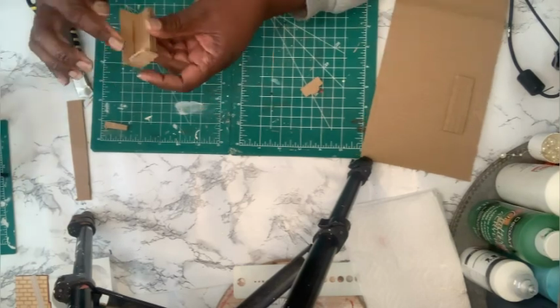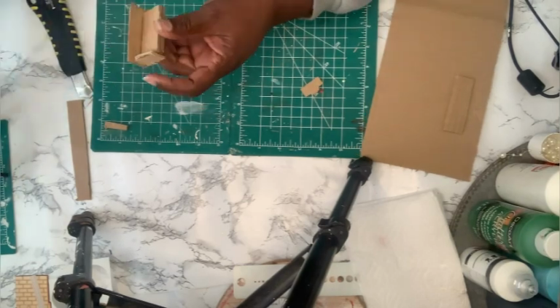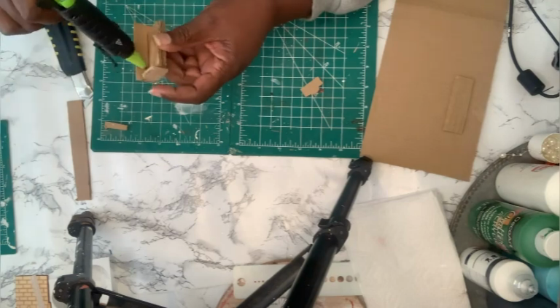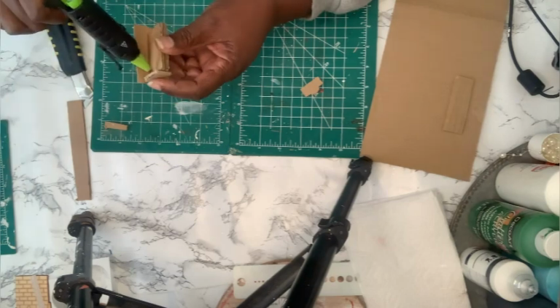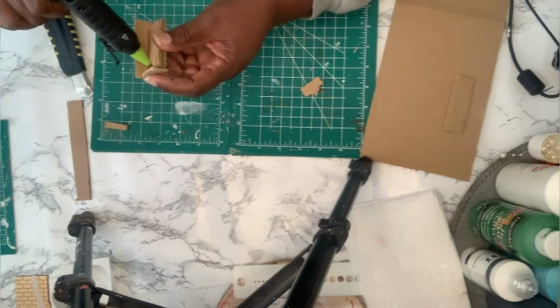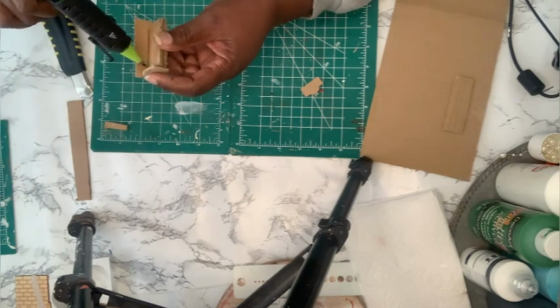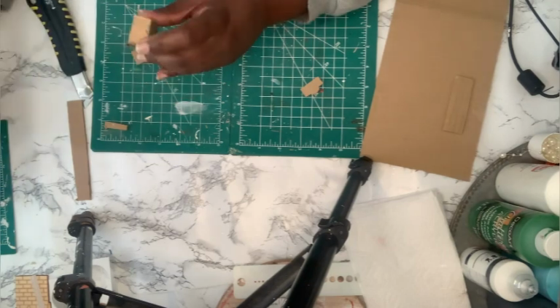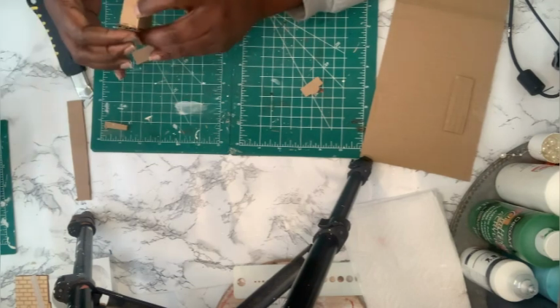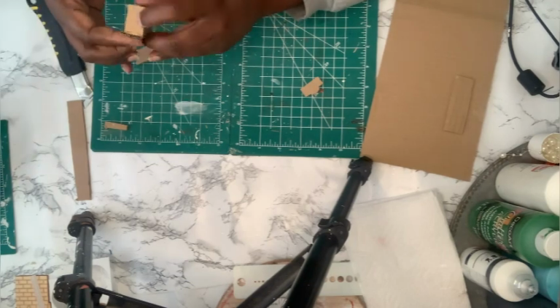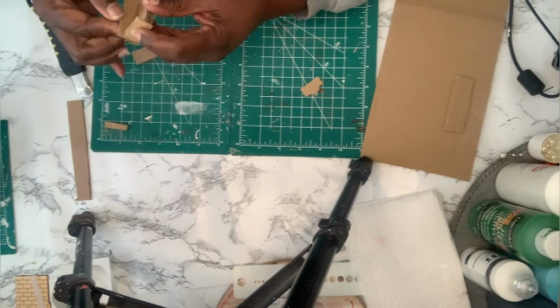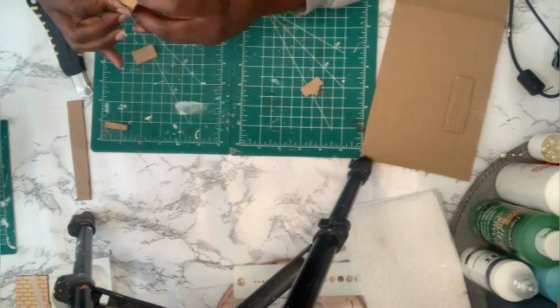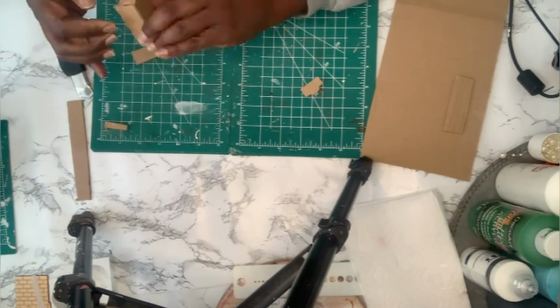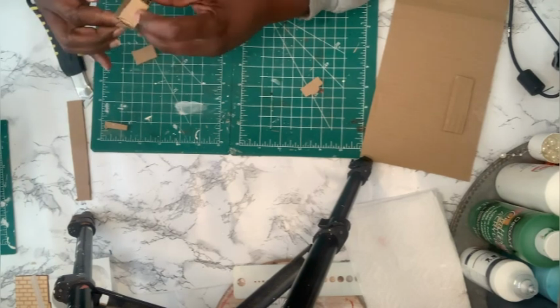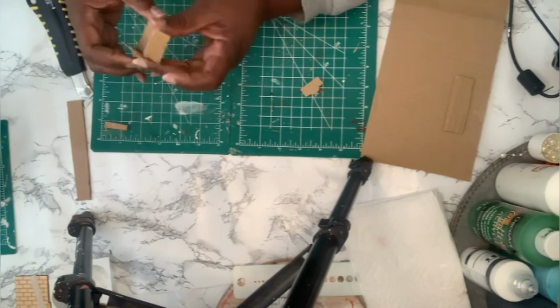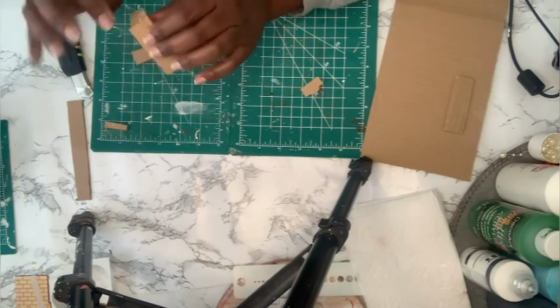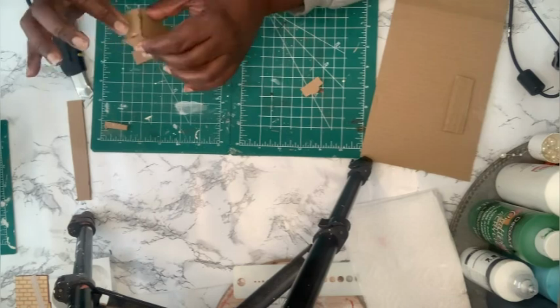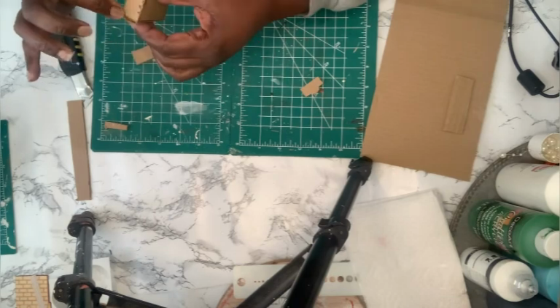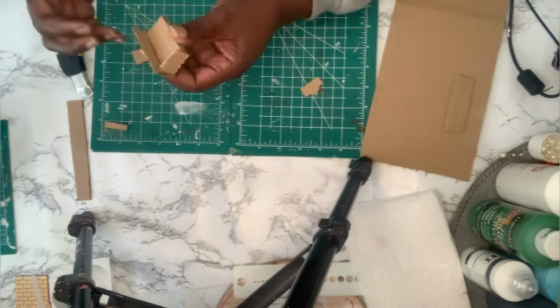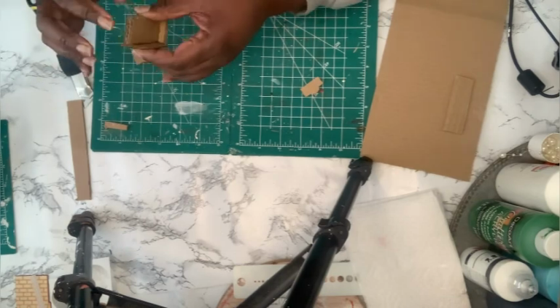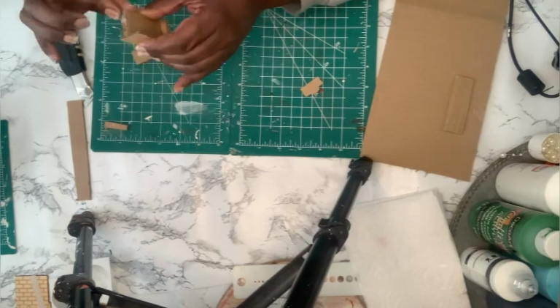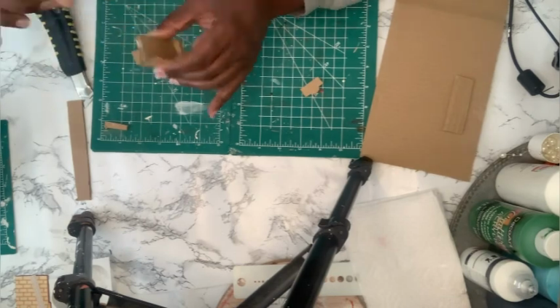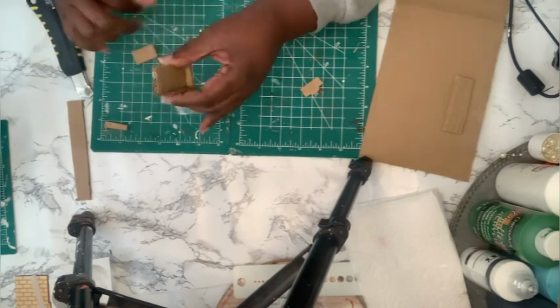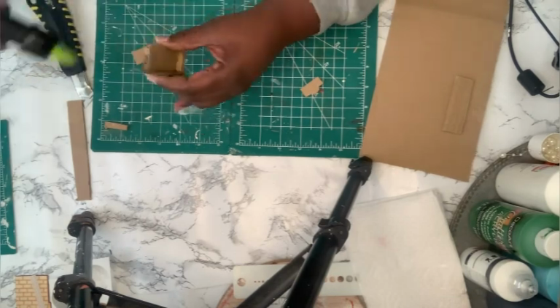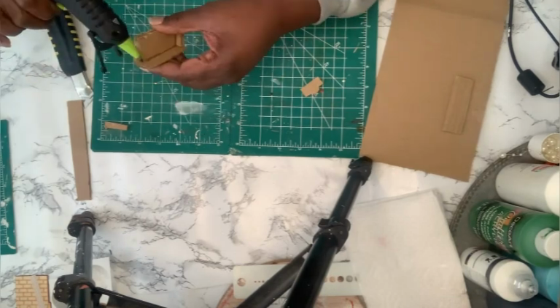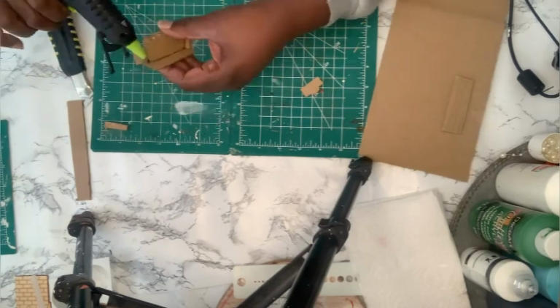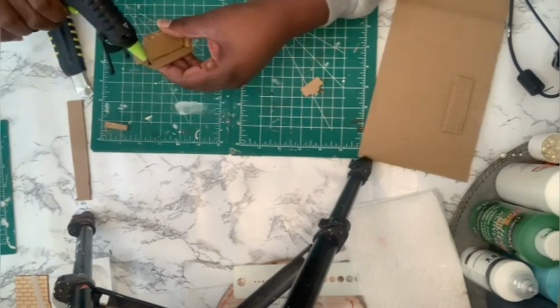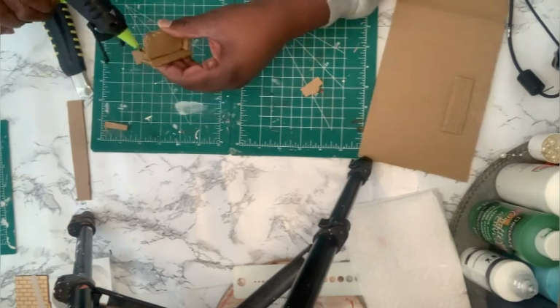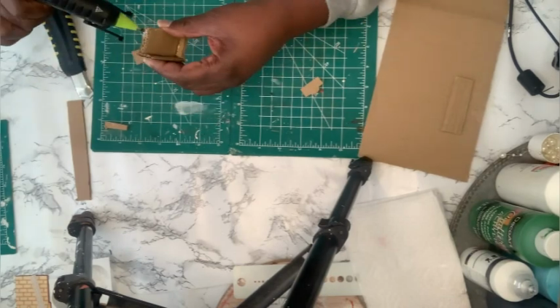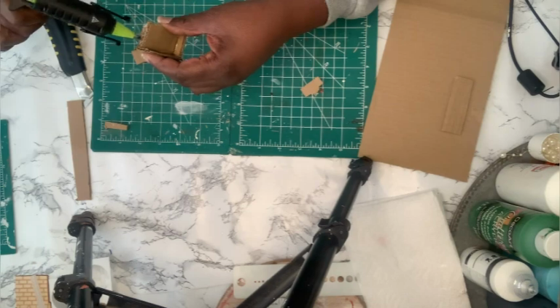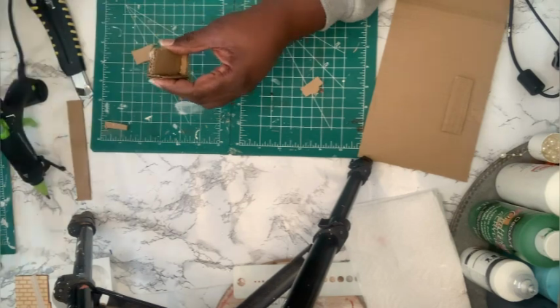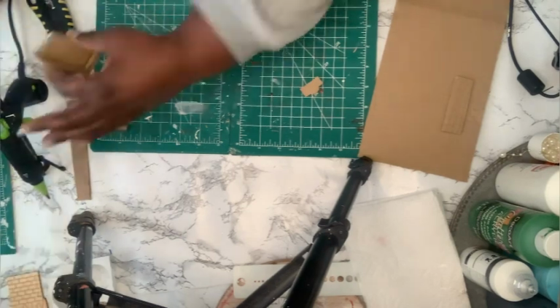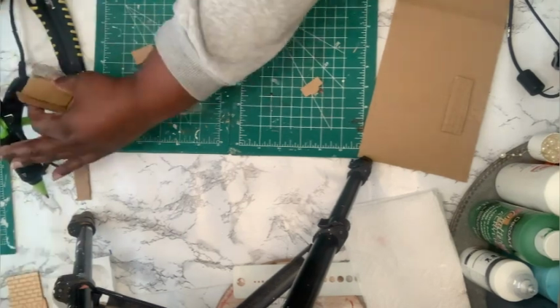One day I want to have a dollhouse that I'm building, so this is just going to be the start of me learning how to make furniture, because I want to make all the furniture that goes in it. So this is a start.